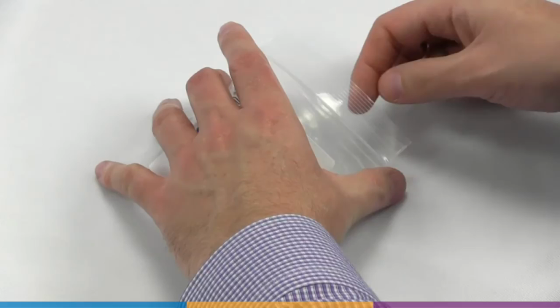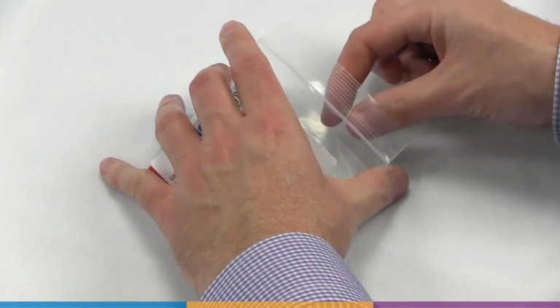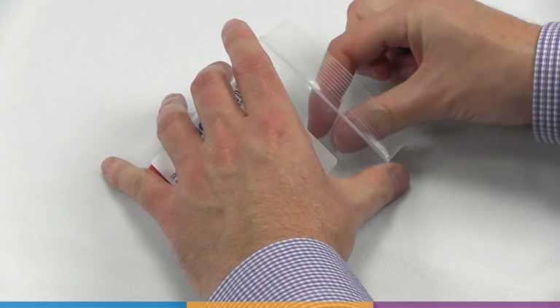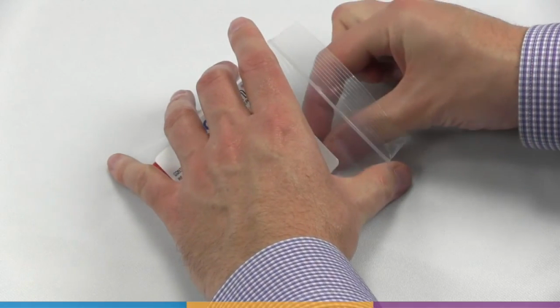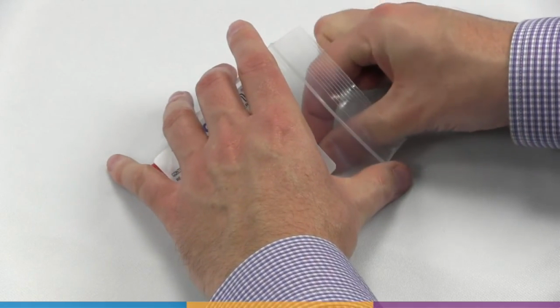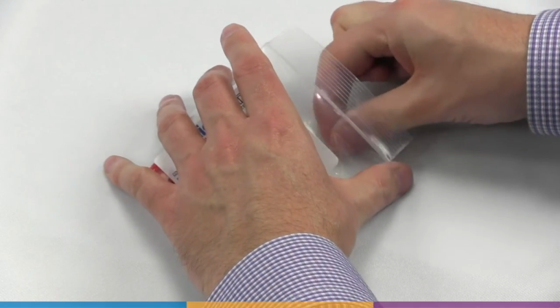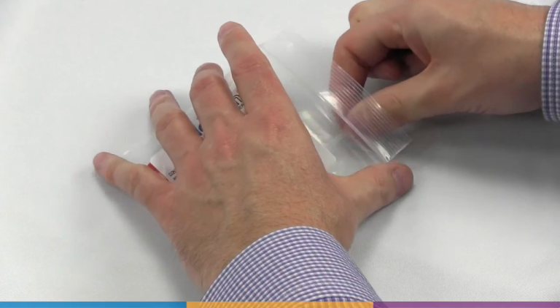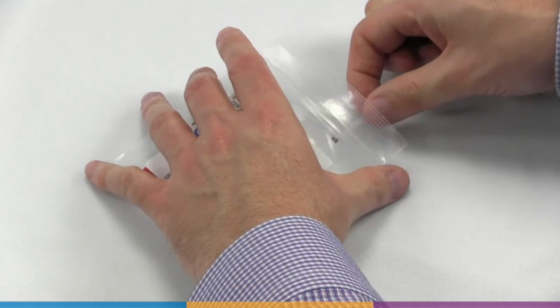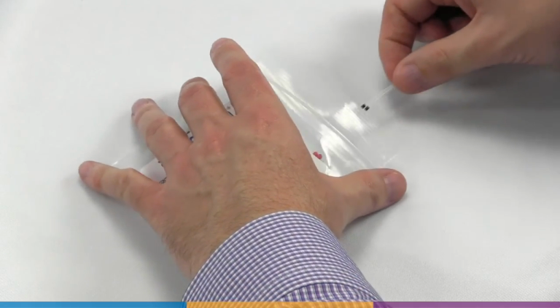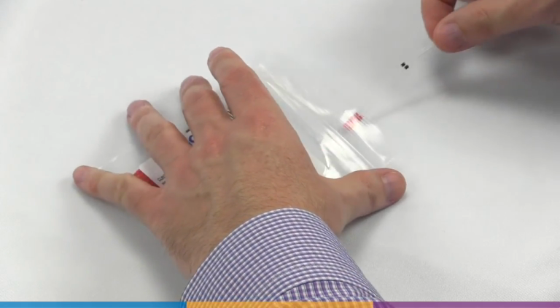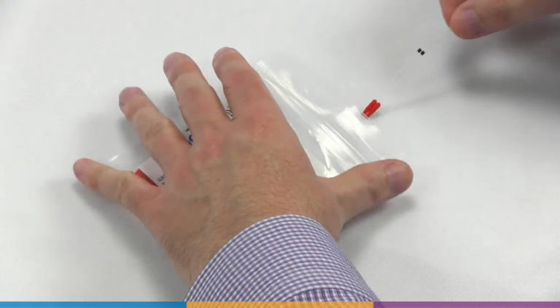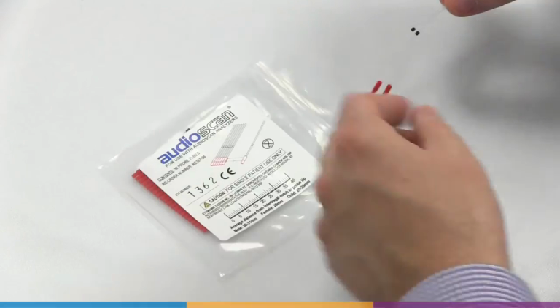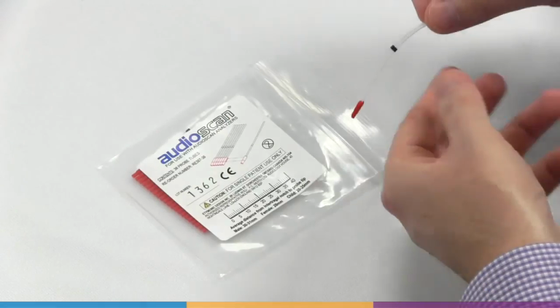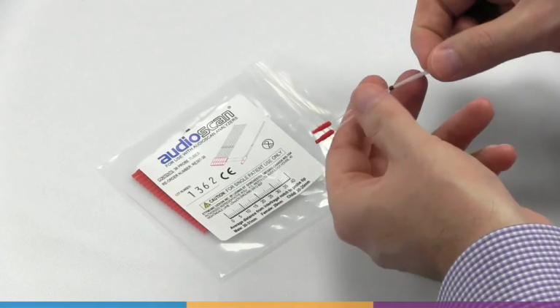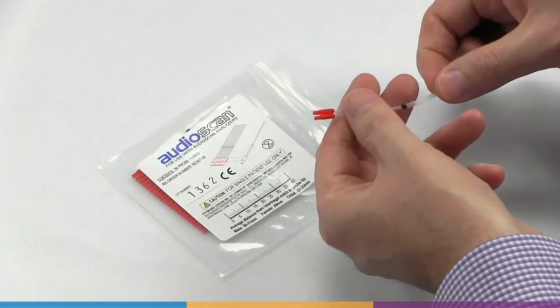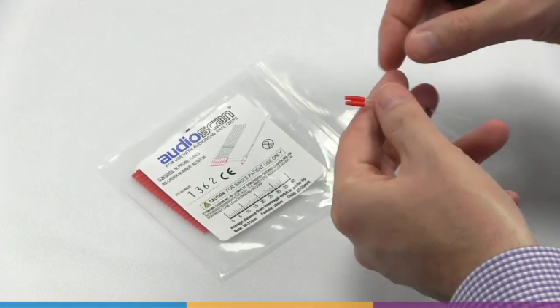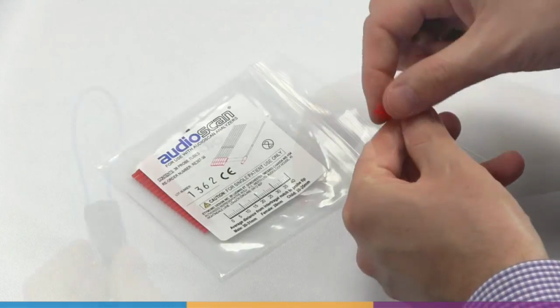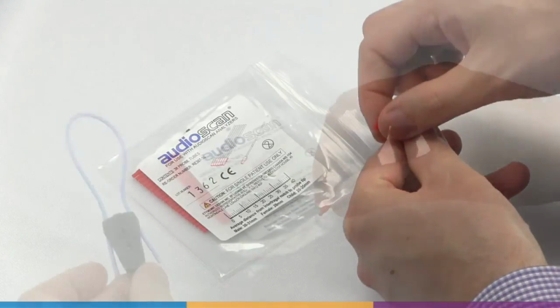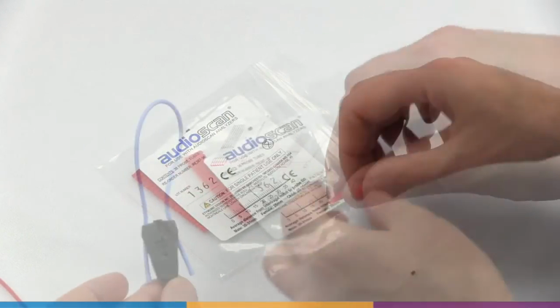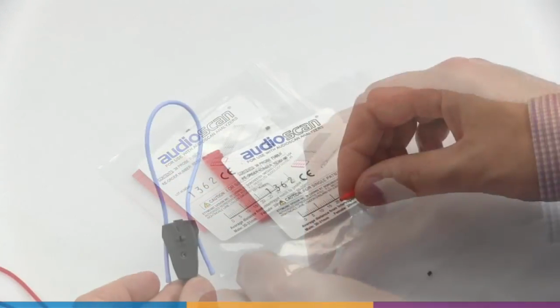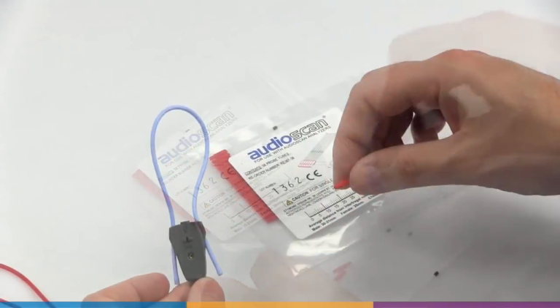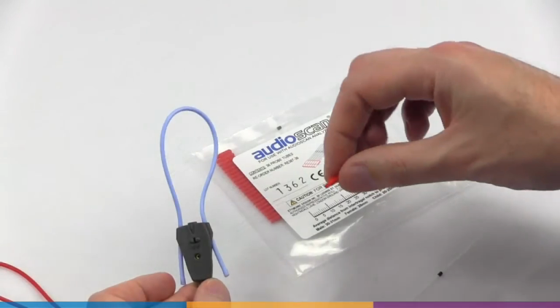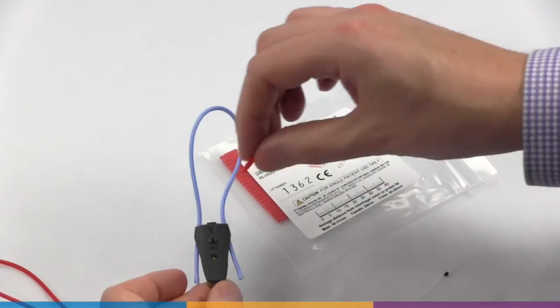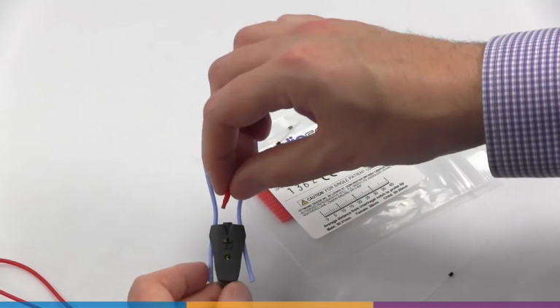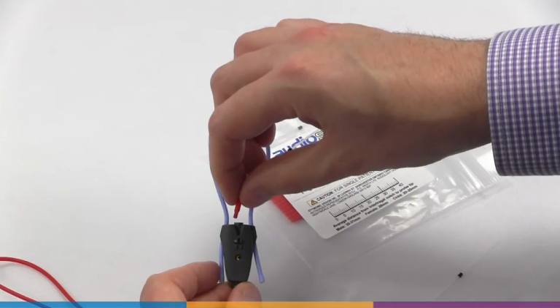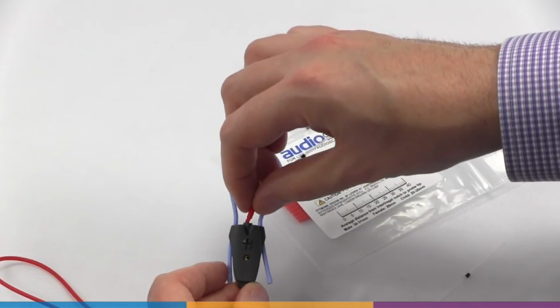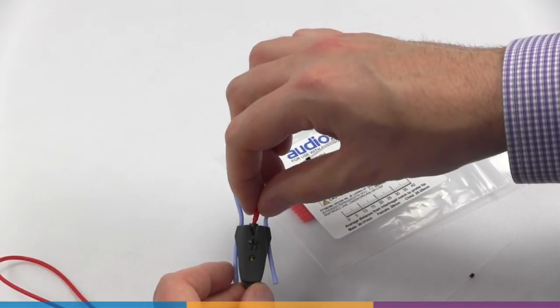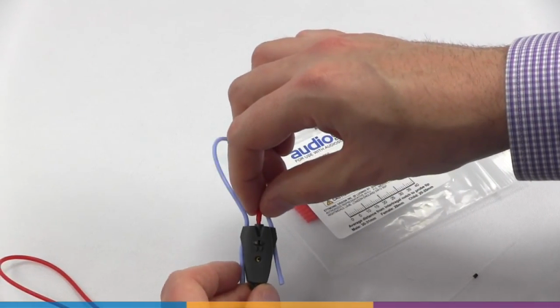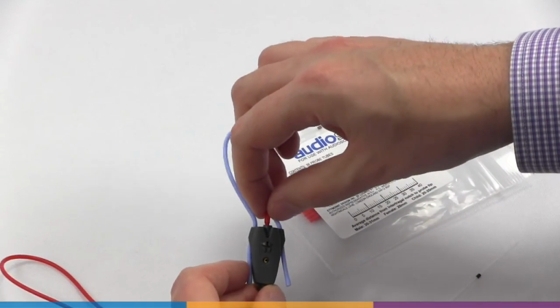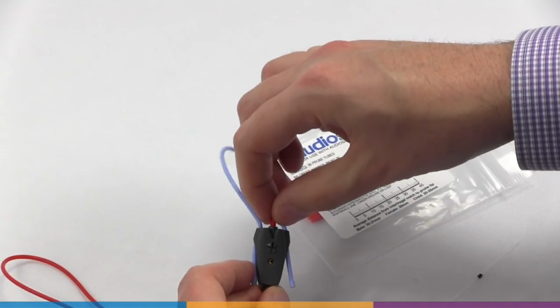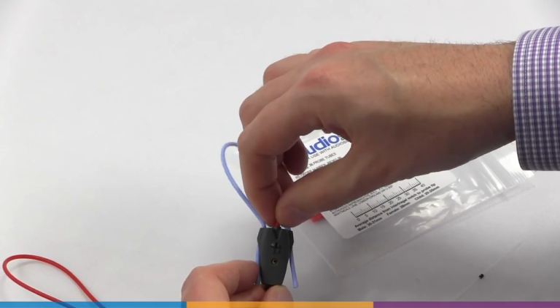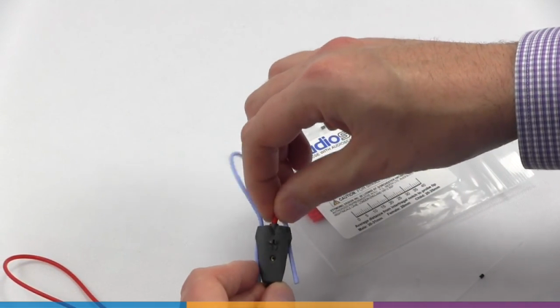Install a new probe tube on the probe module. Do not attempt to use sterilized probe tubes, as residue from the process will damage the microphones.